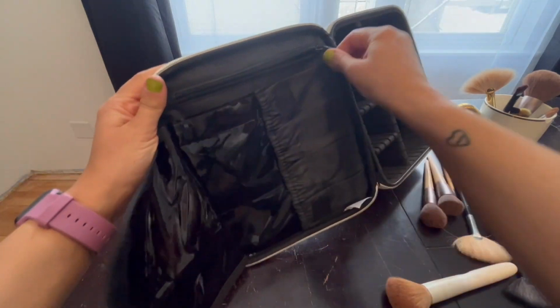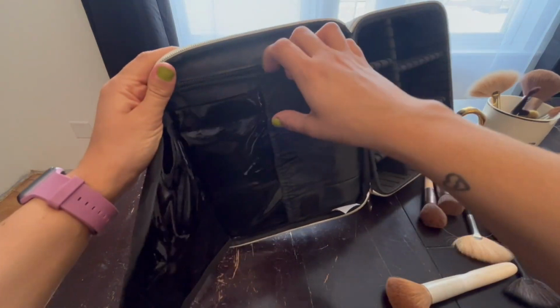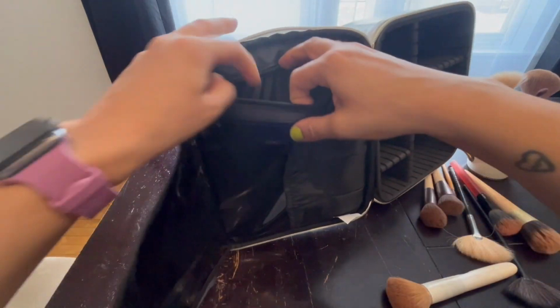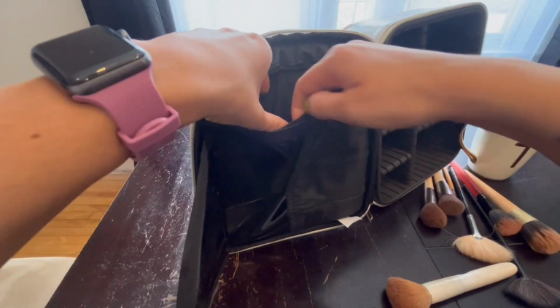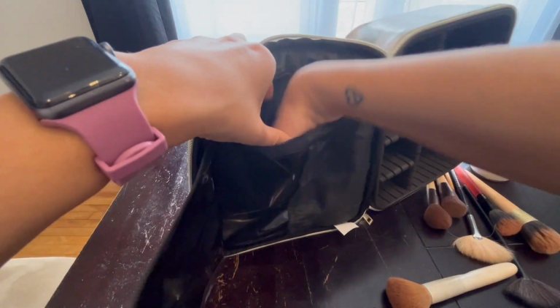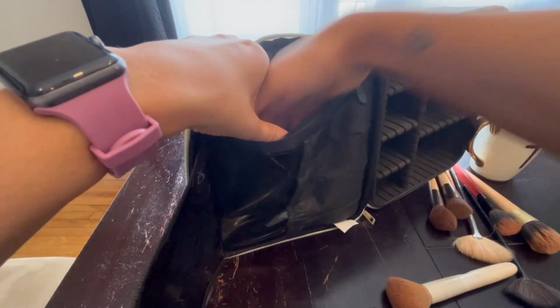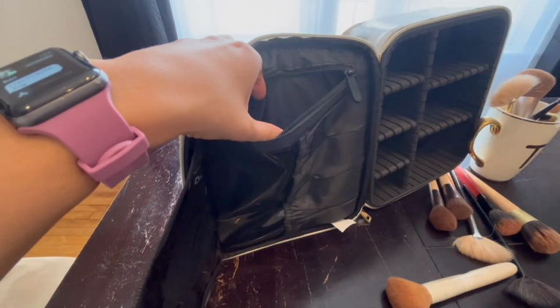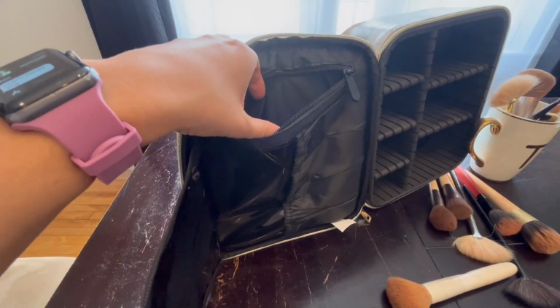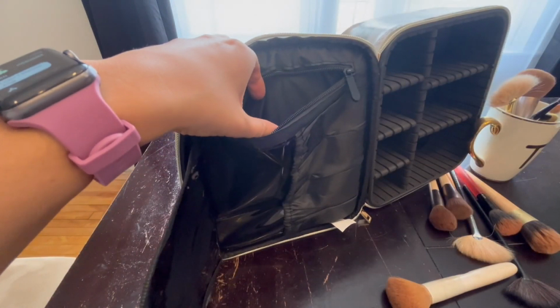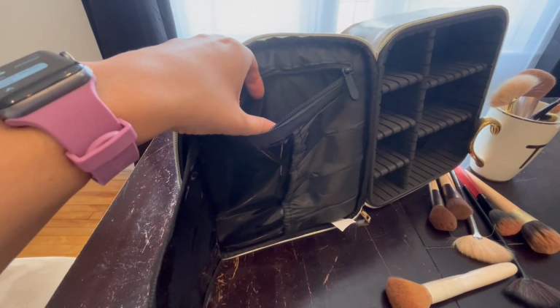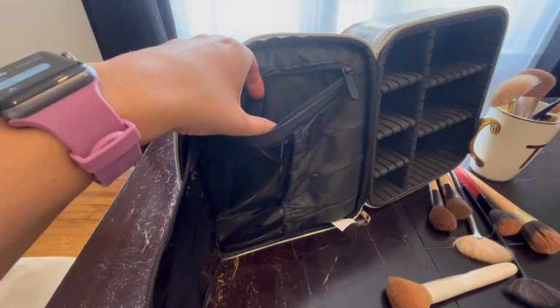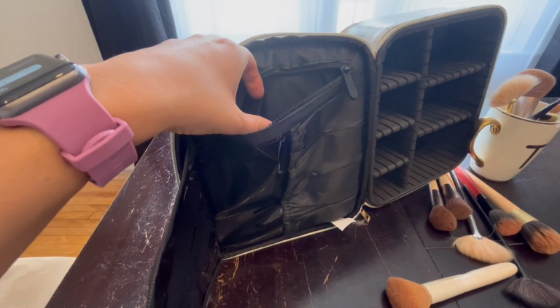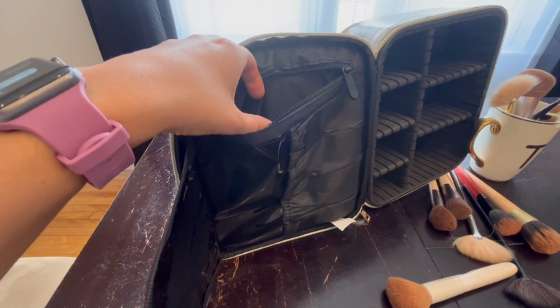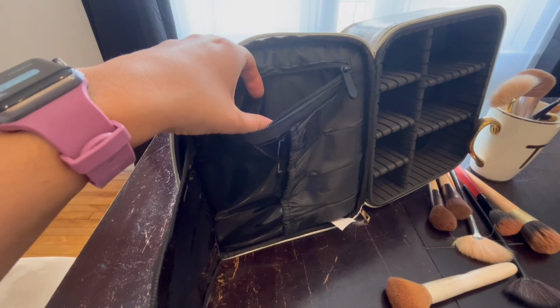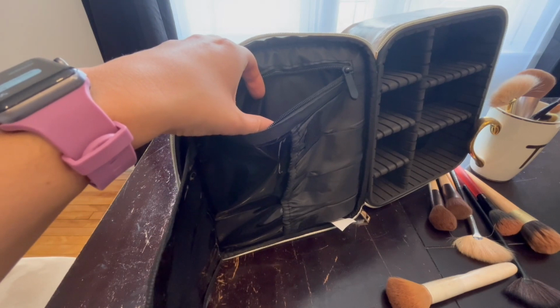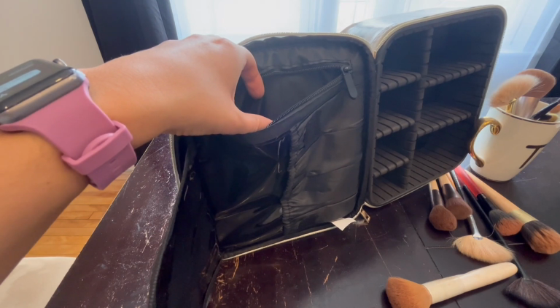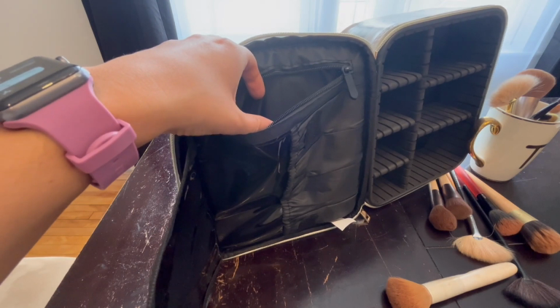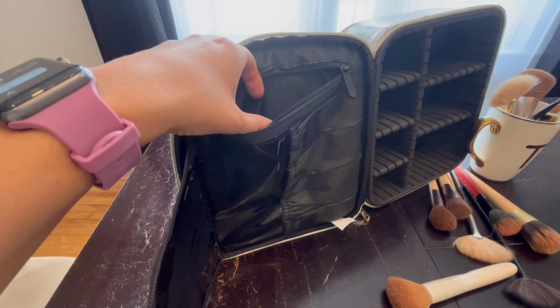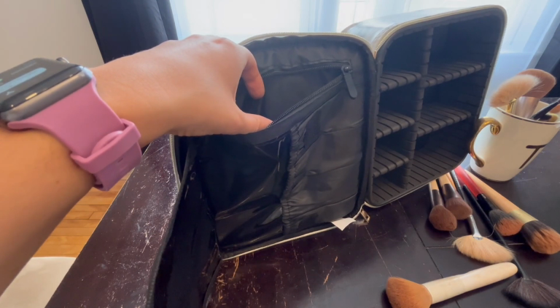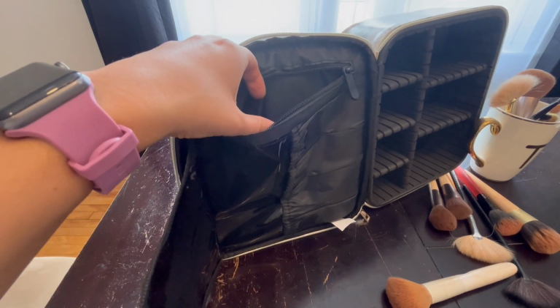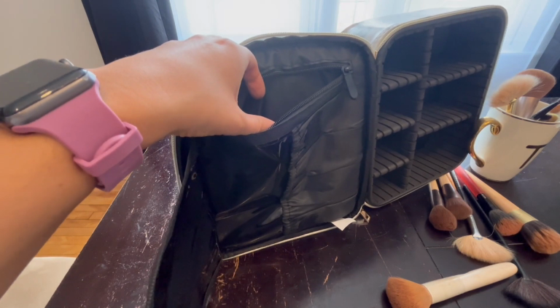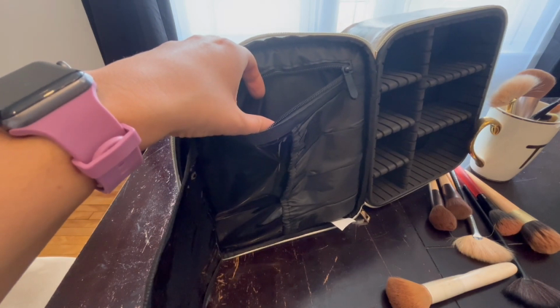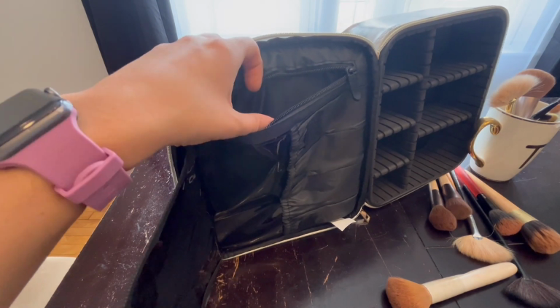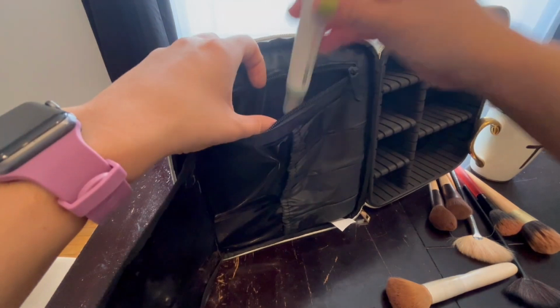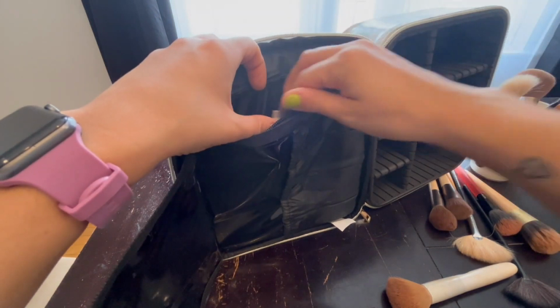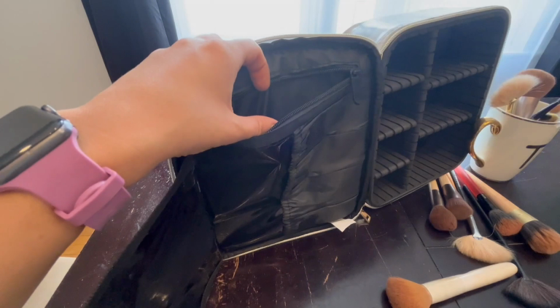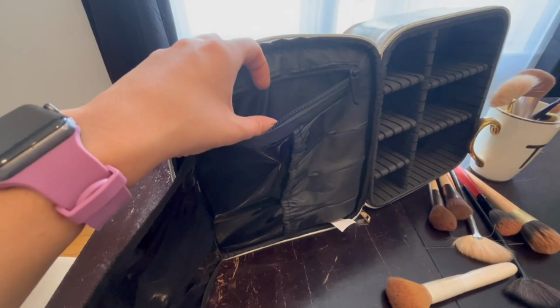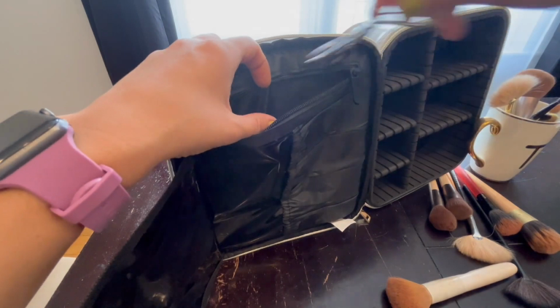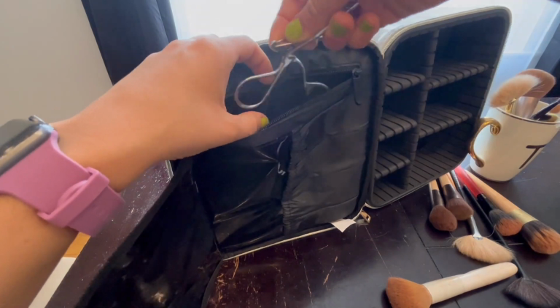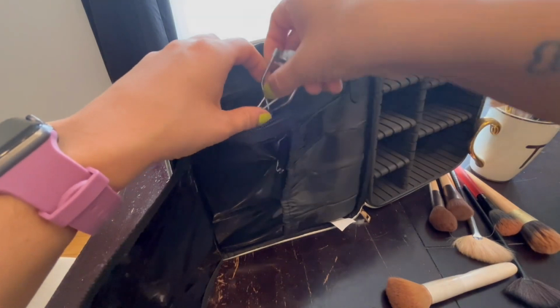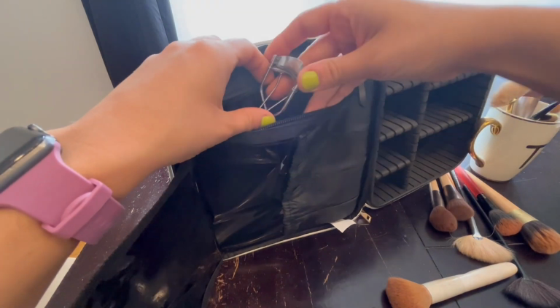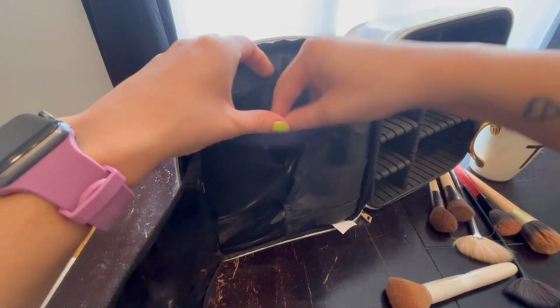And then there's this pouch right here where you could put in some more brushes, concealers, or other products. An eyelash curler can kind of fit in there too.